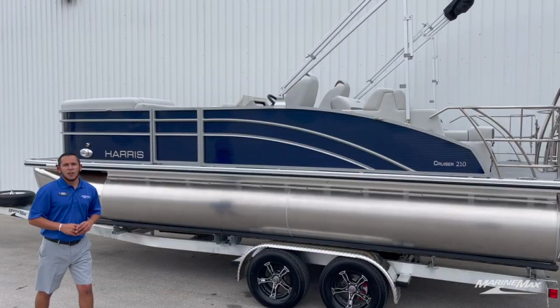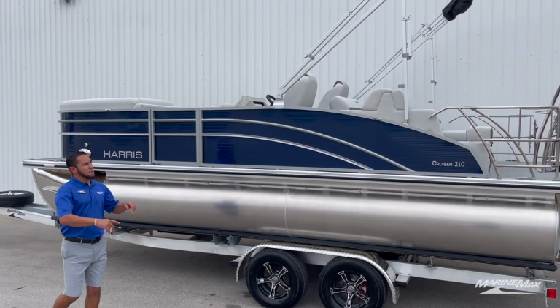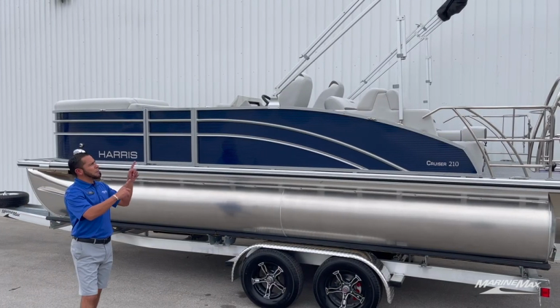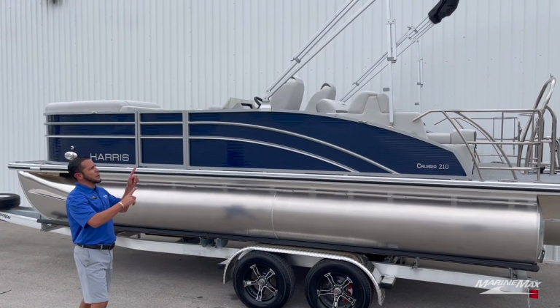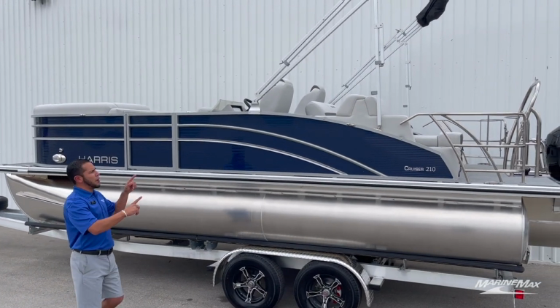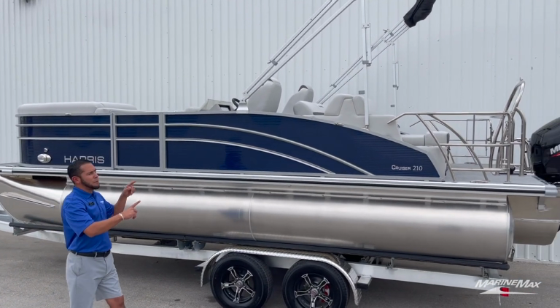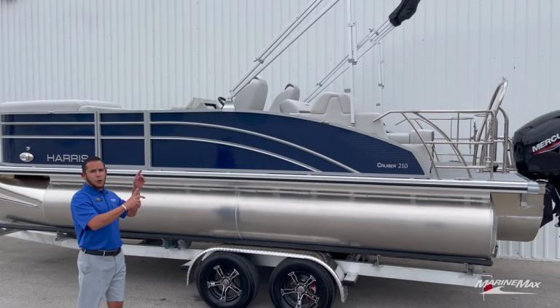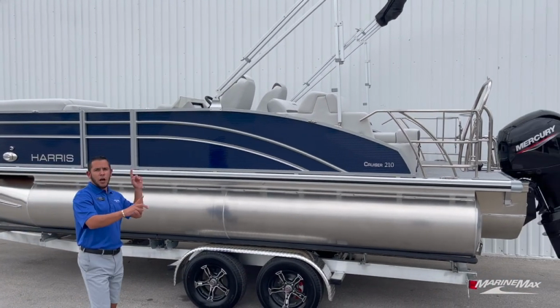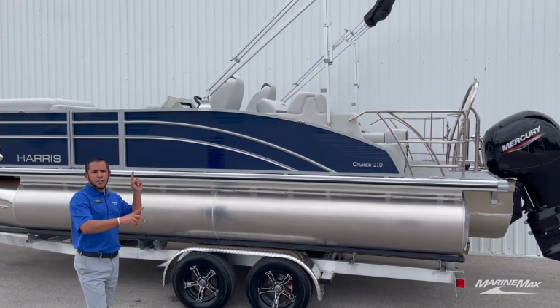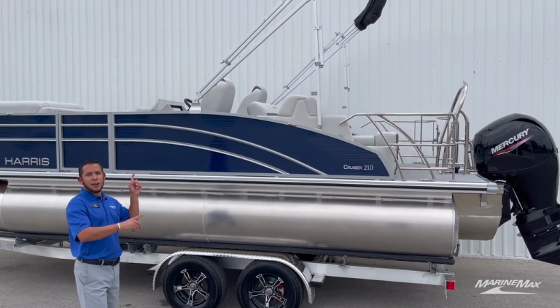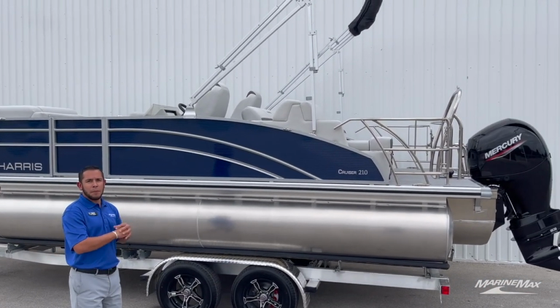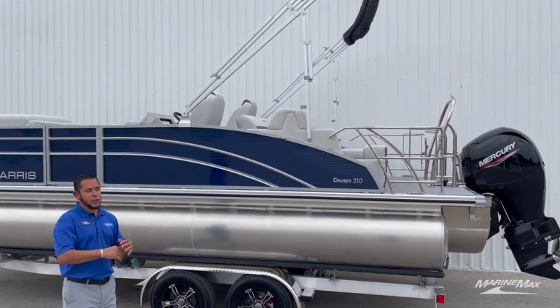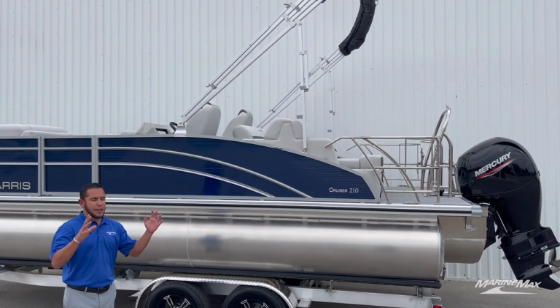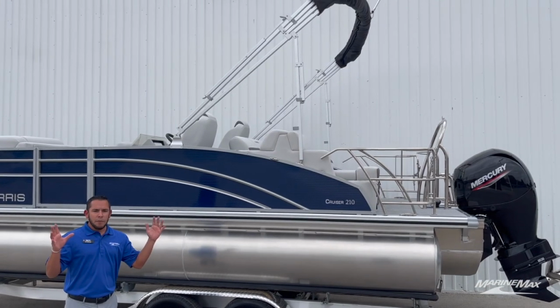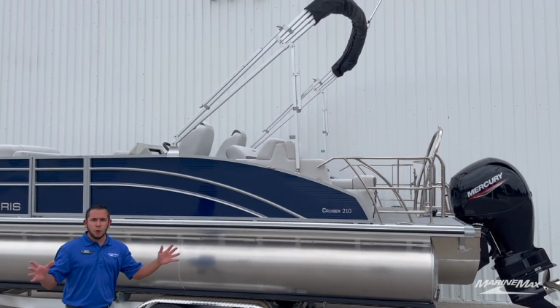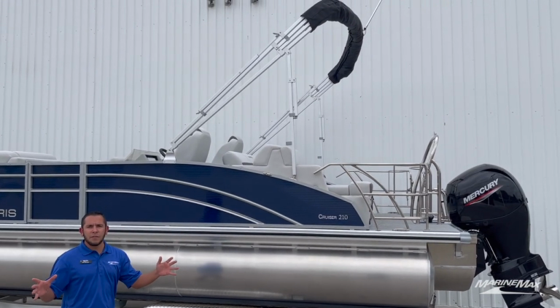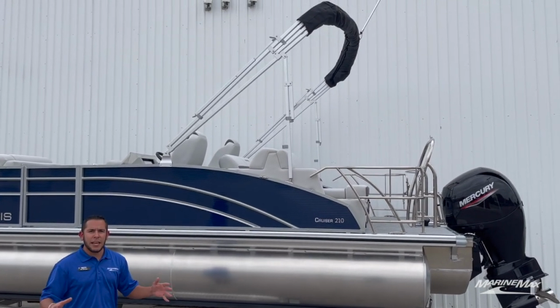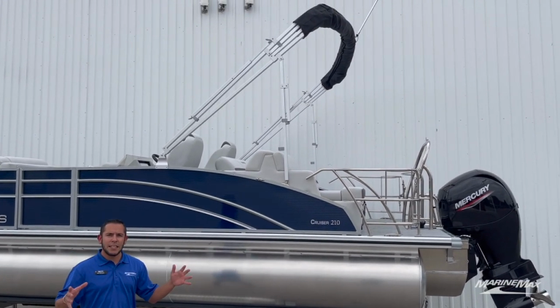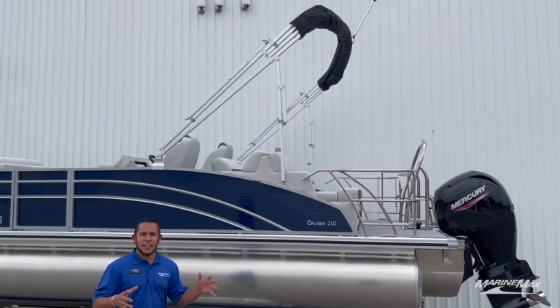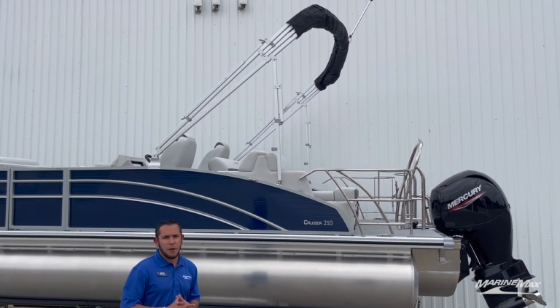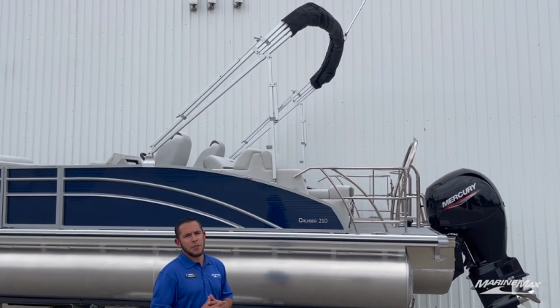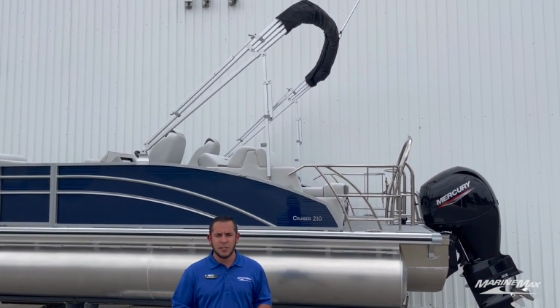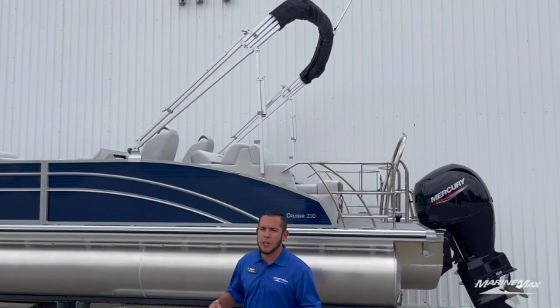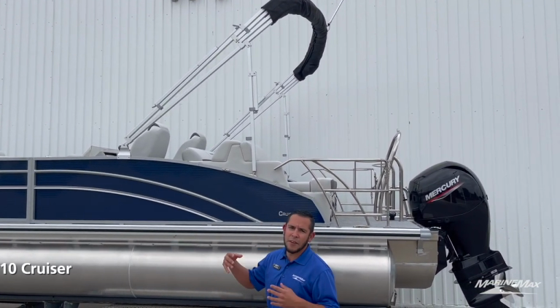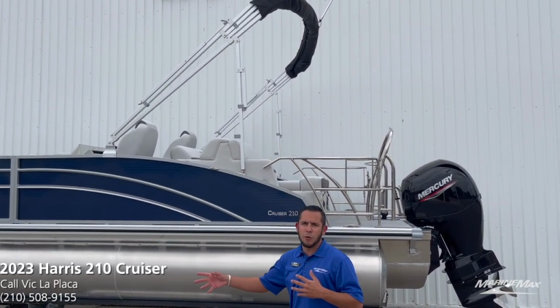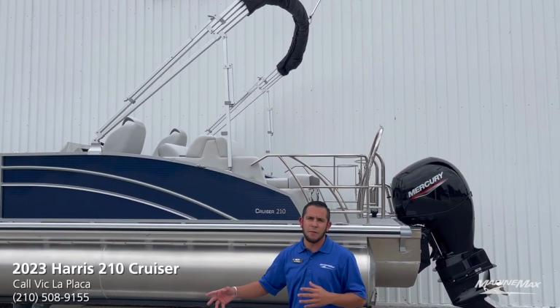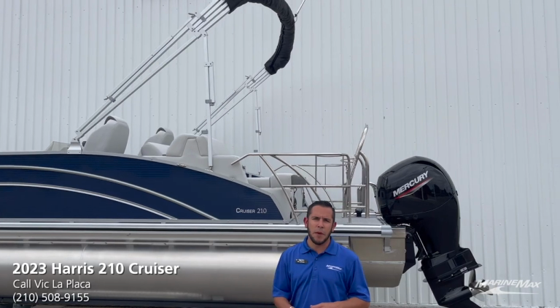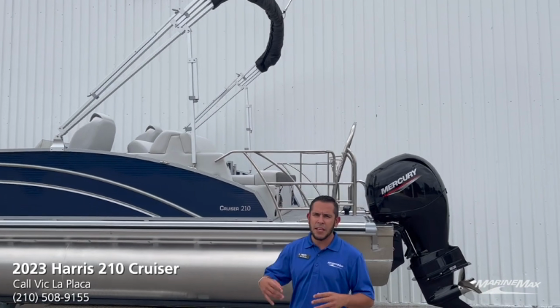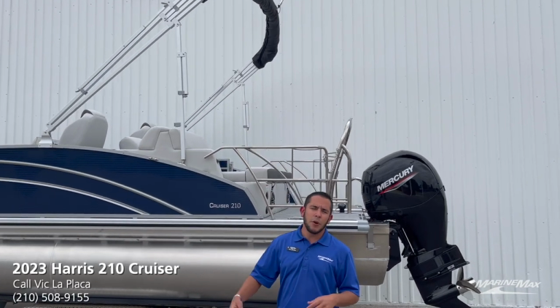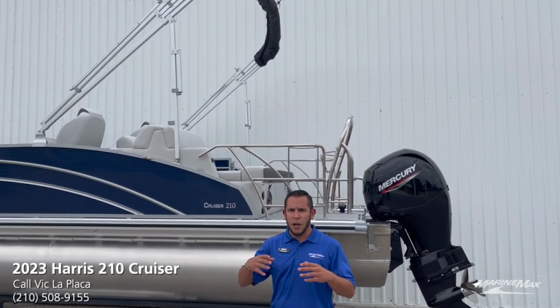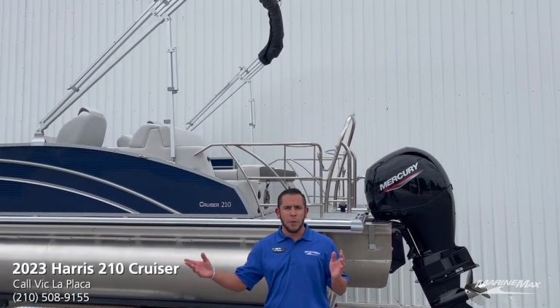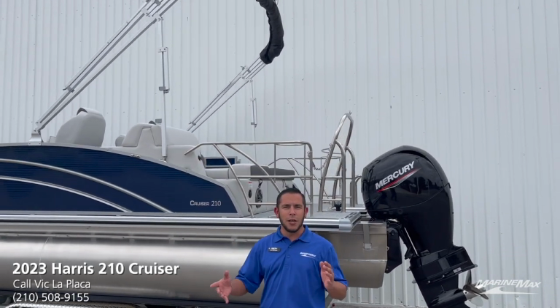Up top, you'll see we opted for the large single bimini, so you get the majority of shade inside the cockpit without having to deal with the front bimini — whether you want it open or closed.